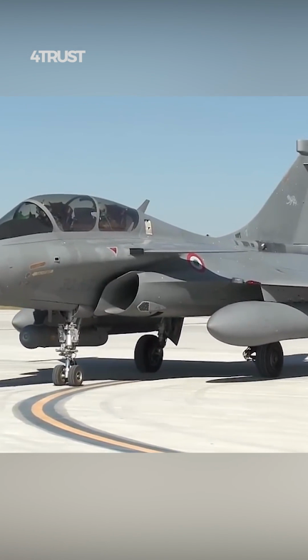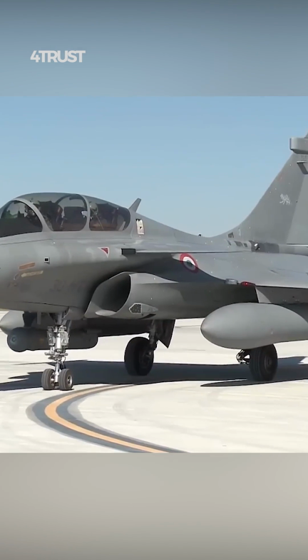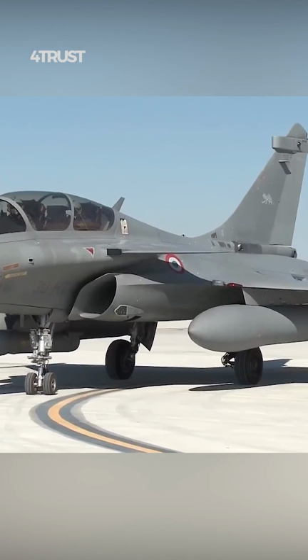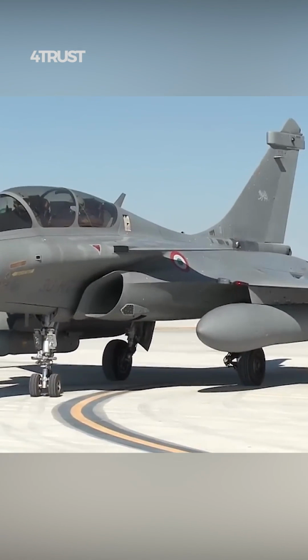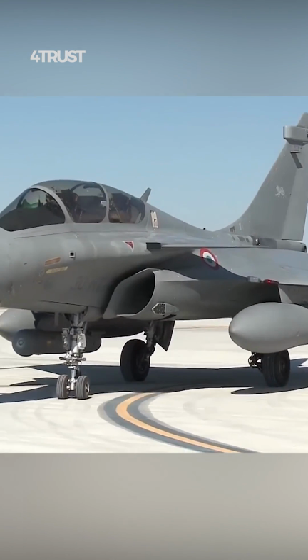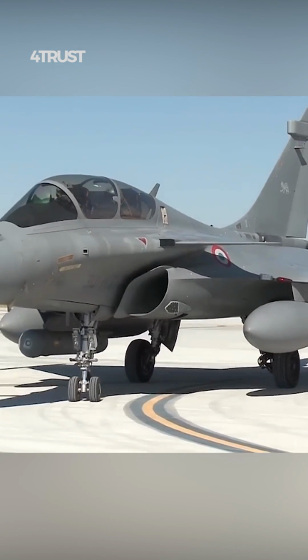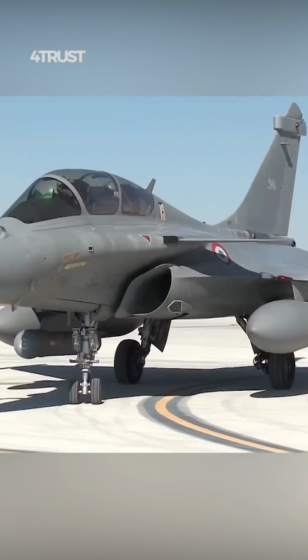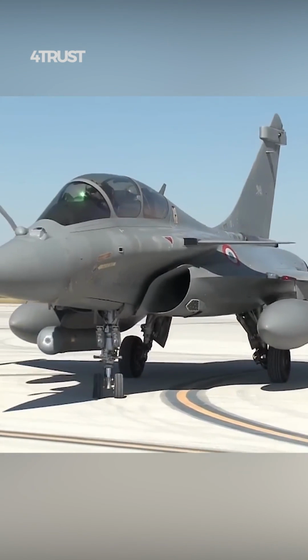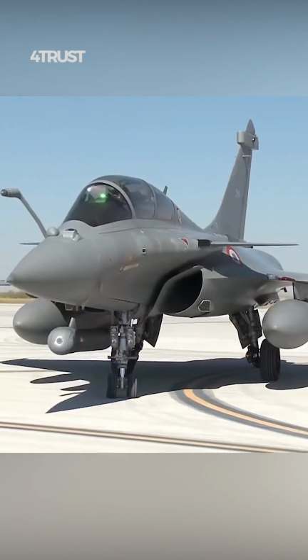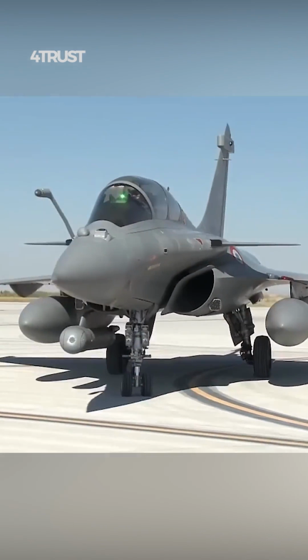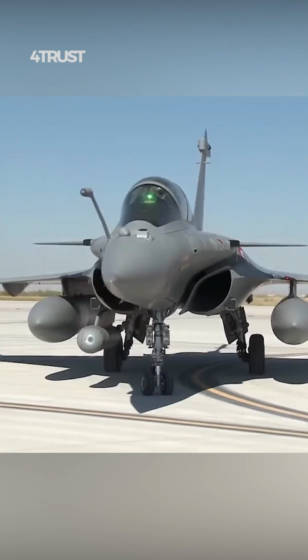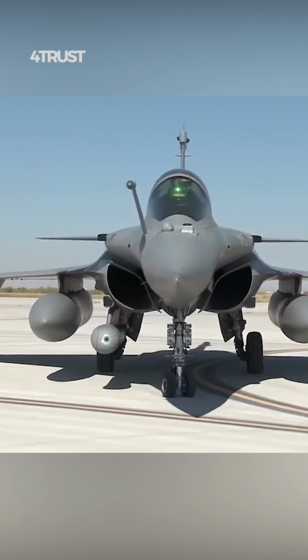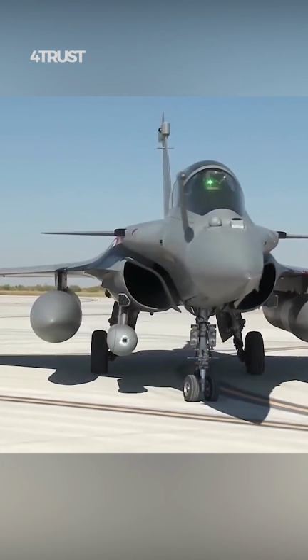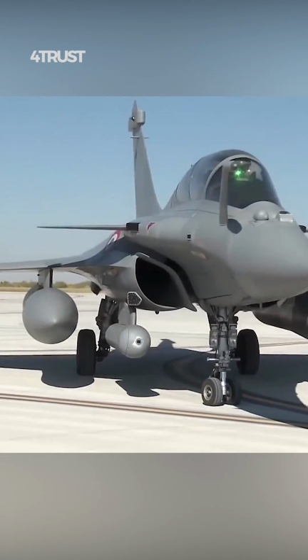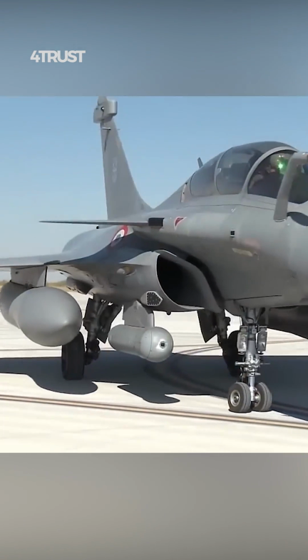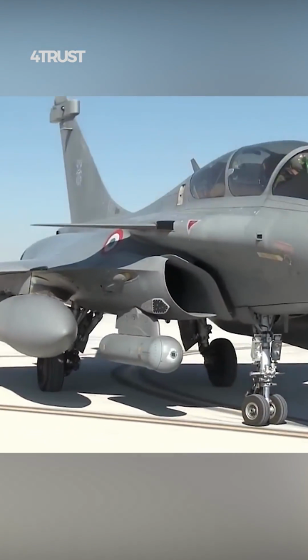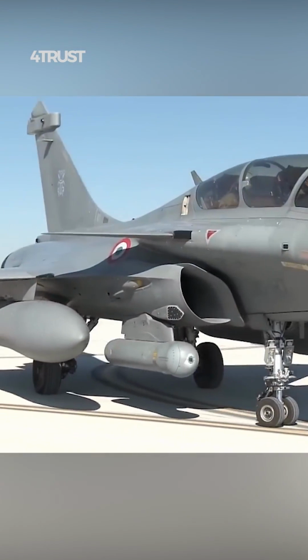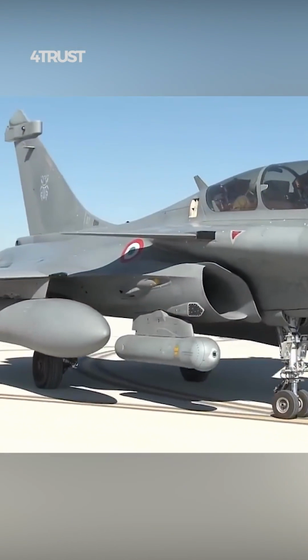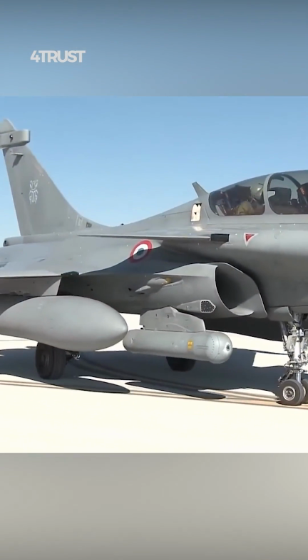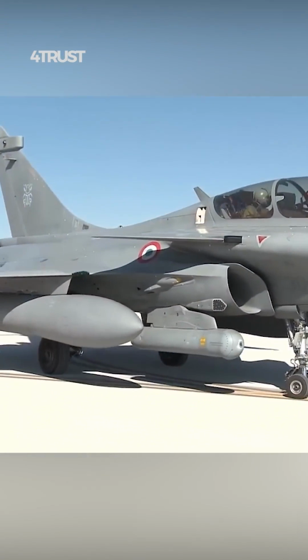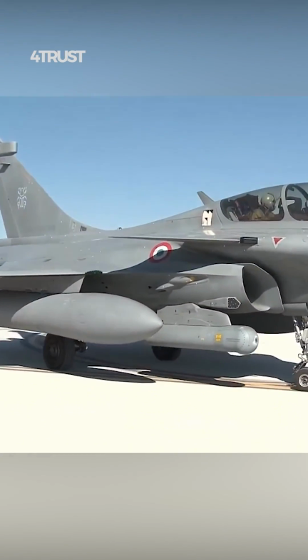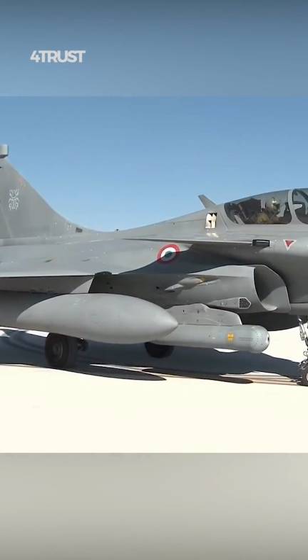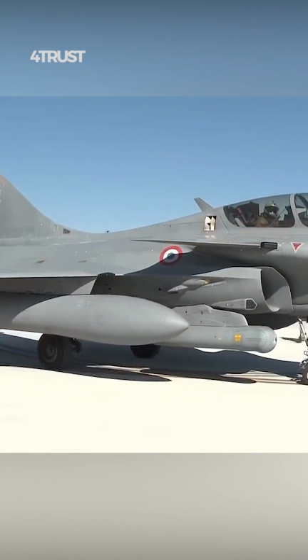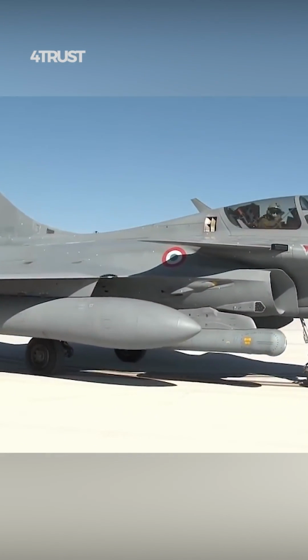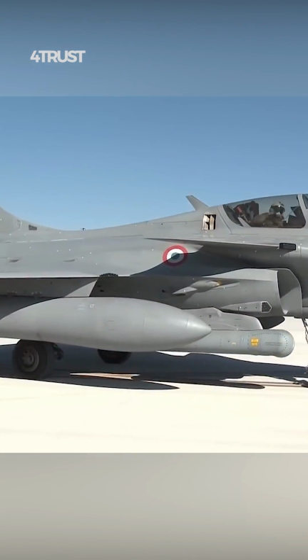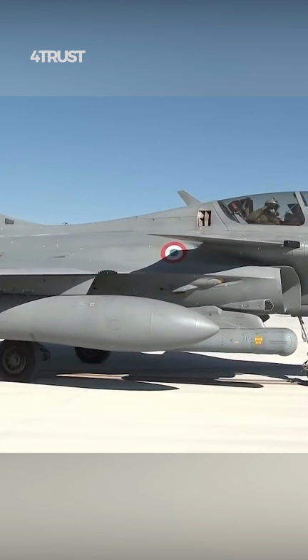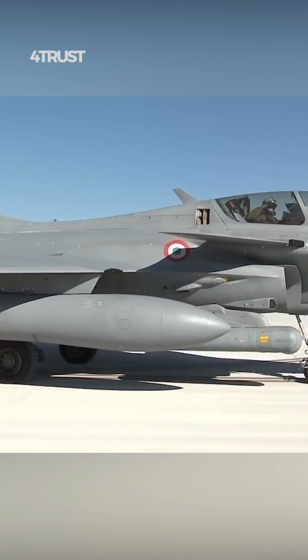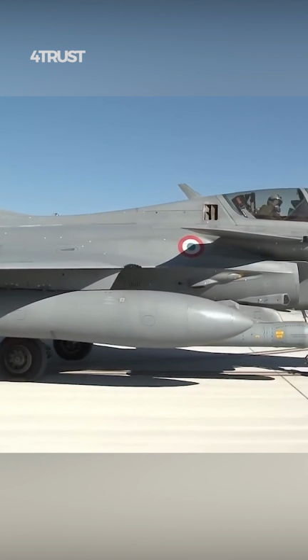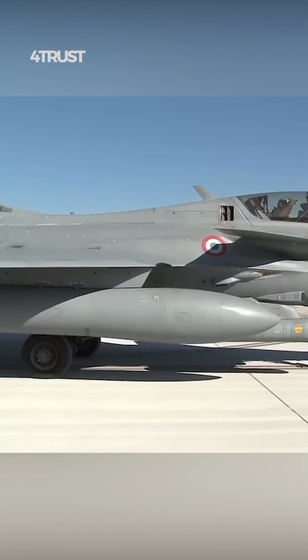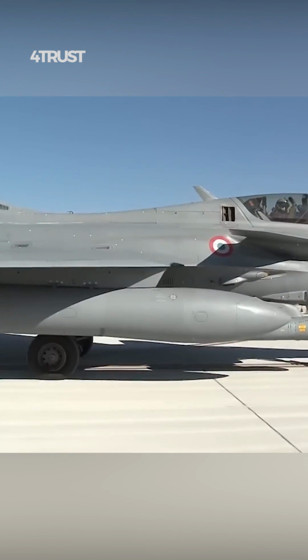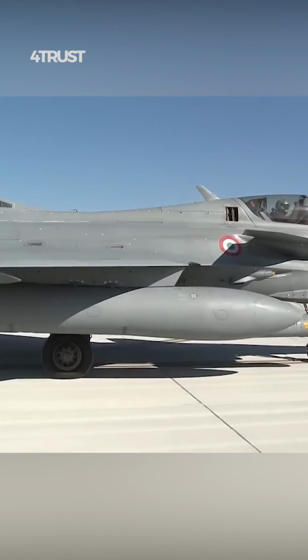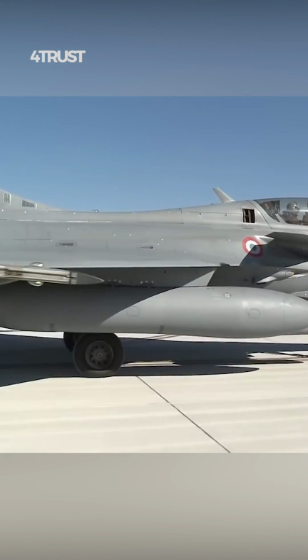The aircraft's agility and maneuverability allow it to operate in contested airspace and evade enemy air defenses, increasing its survivability during ground attack missions.